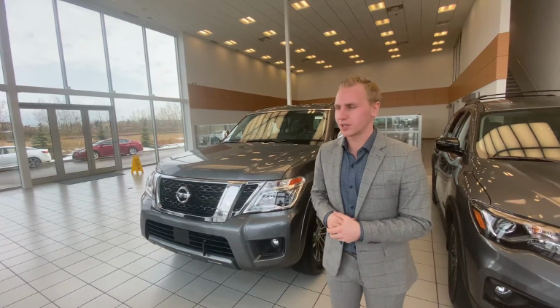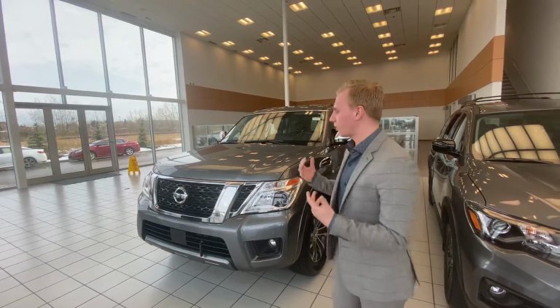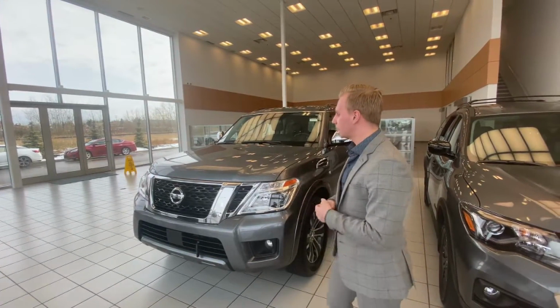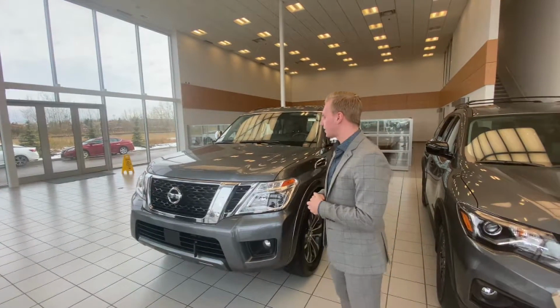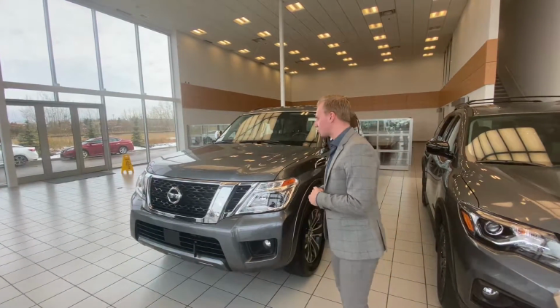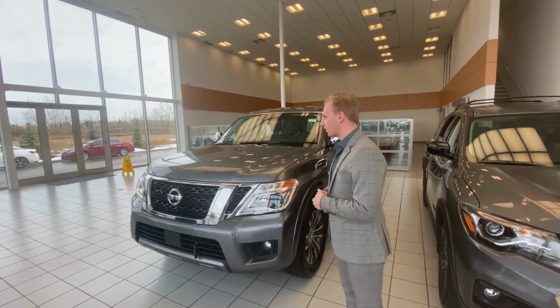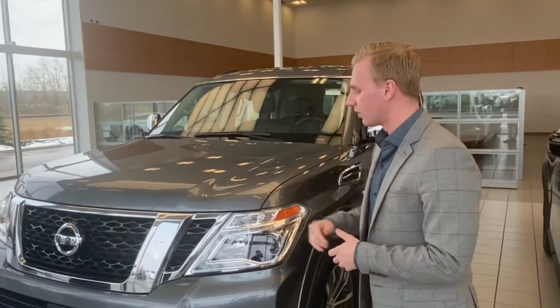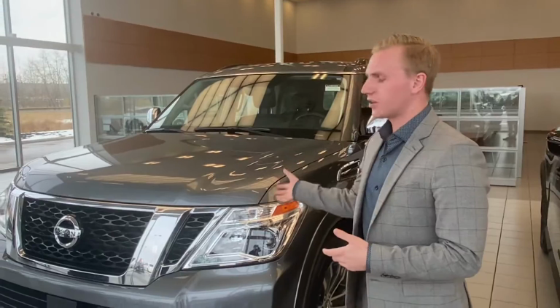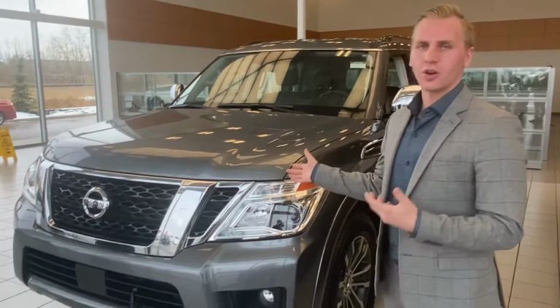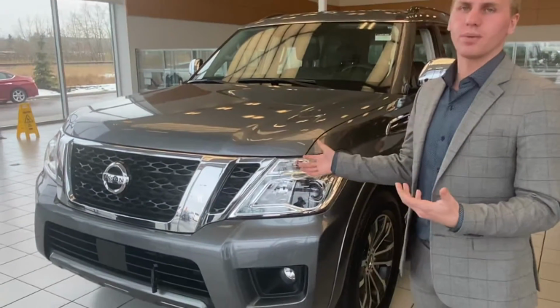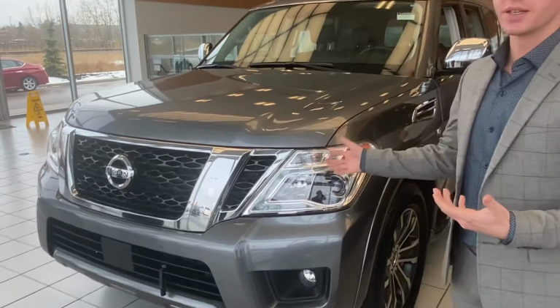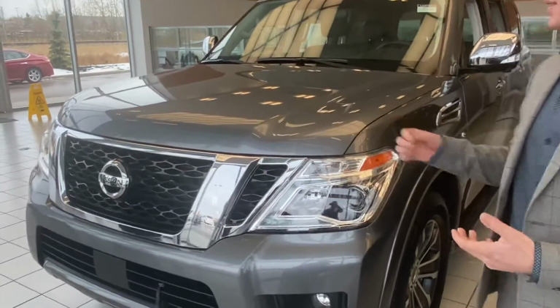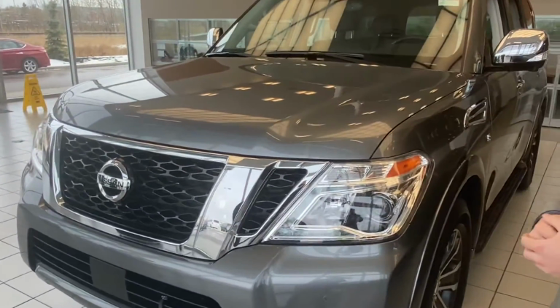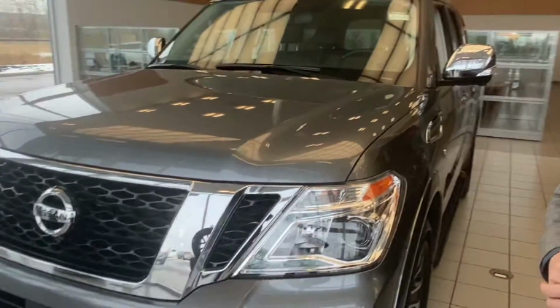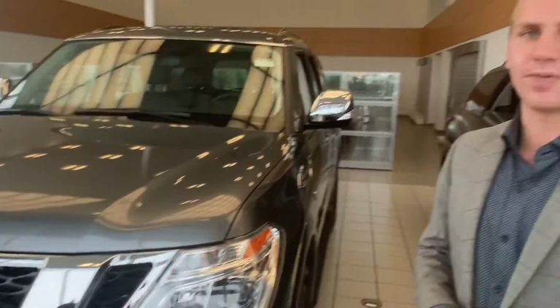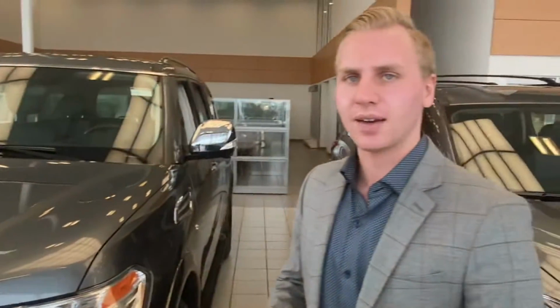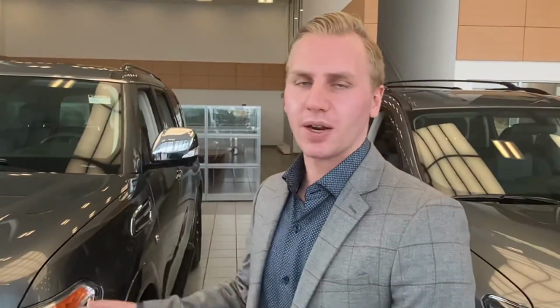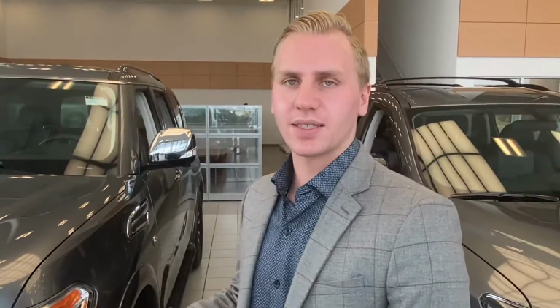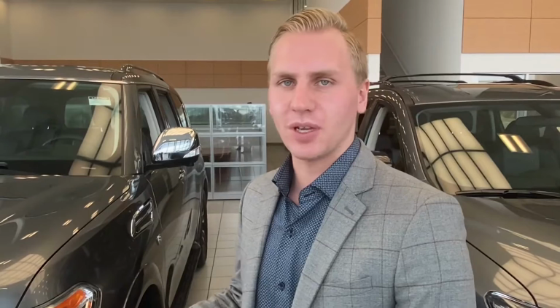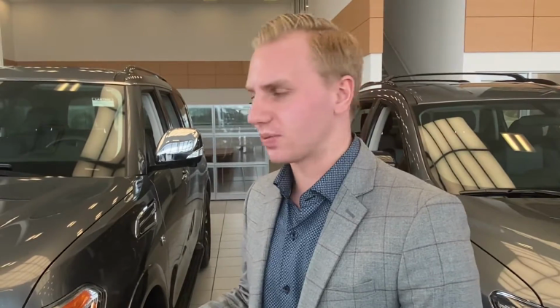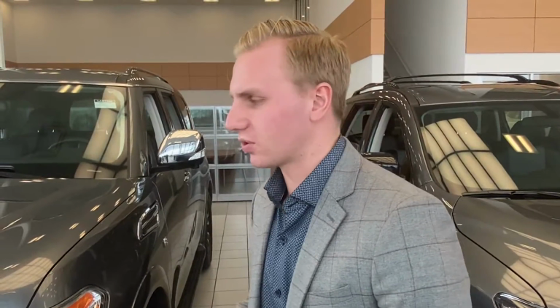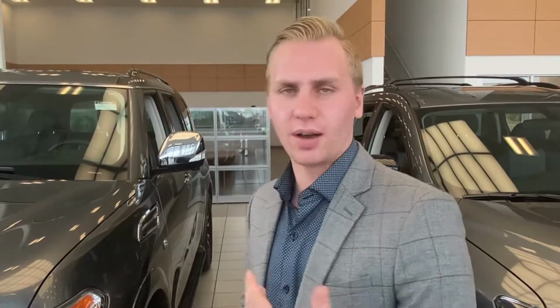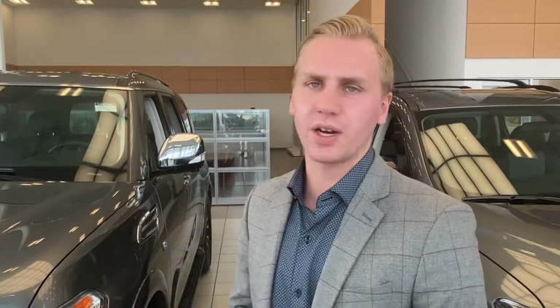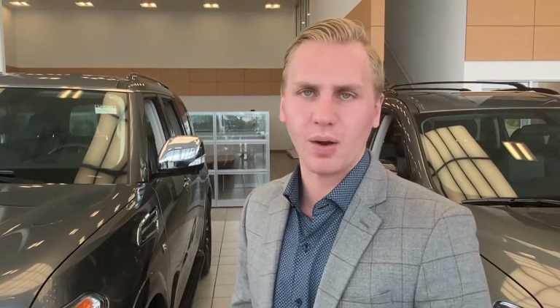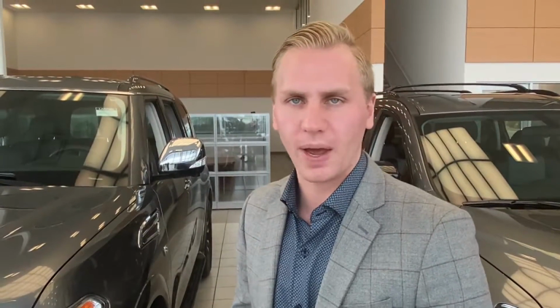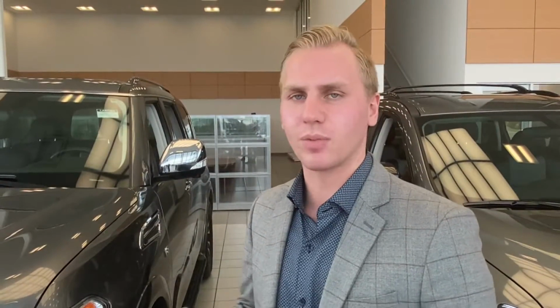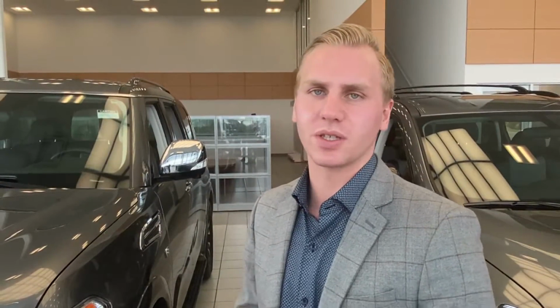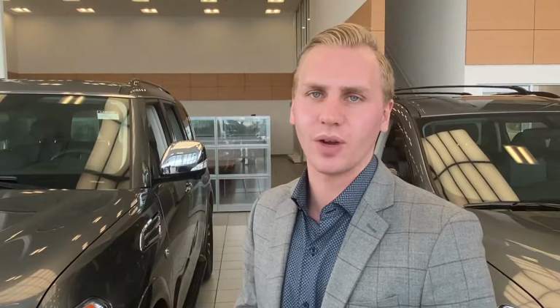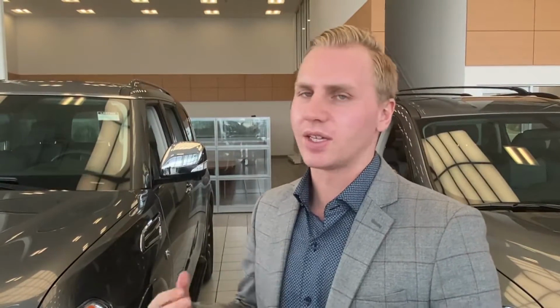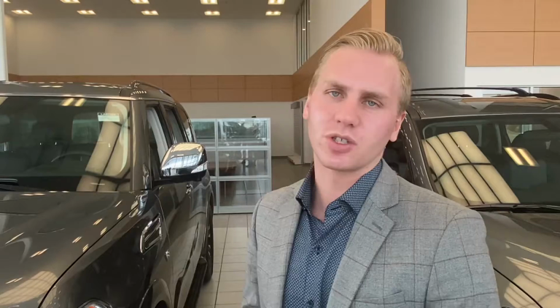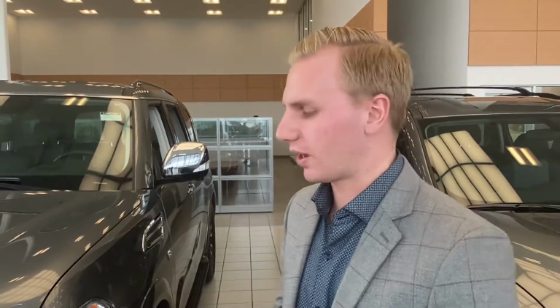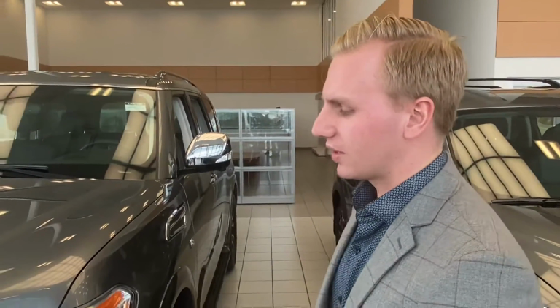This one is the SL trim level. Under the hood of all the Armadas, it's that 5.6 liter V8 paired to that seven speed transmission. It's got more than enough power for passing, merging onto the highway, as well as towing whatever you need to.